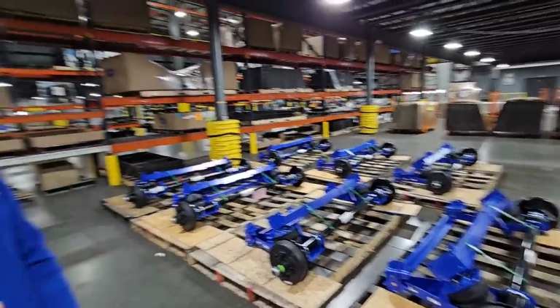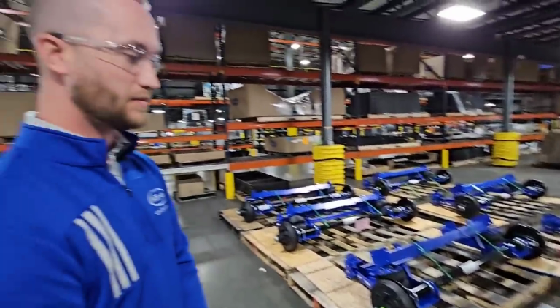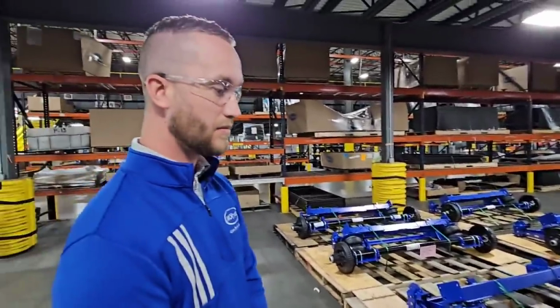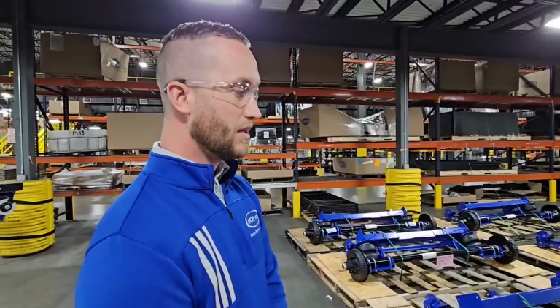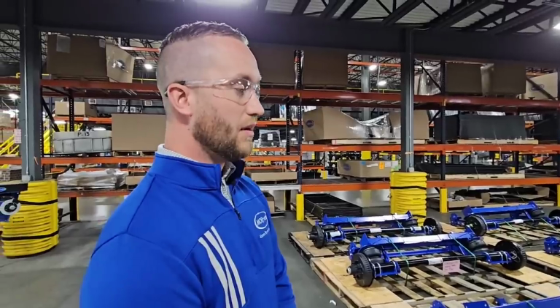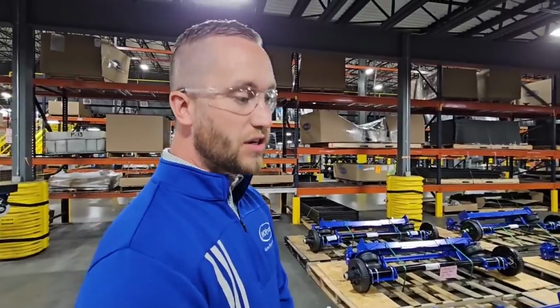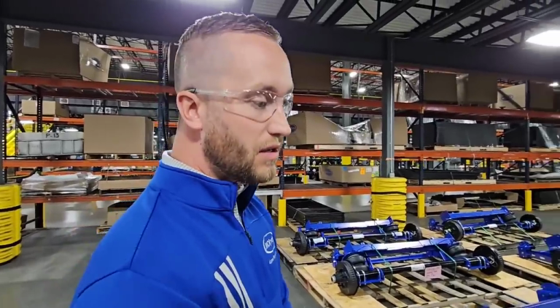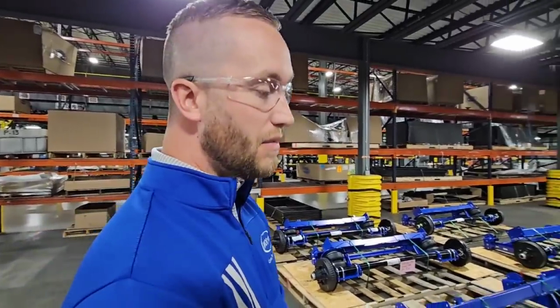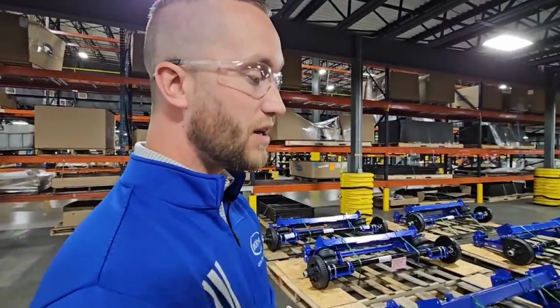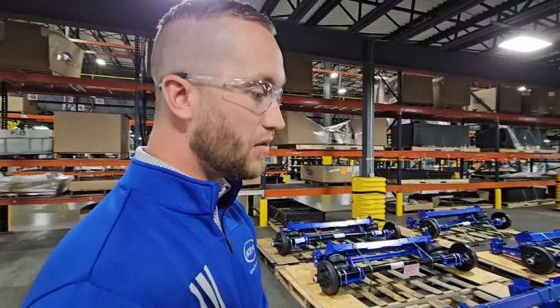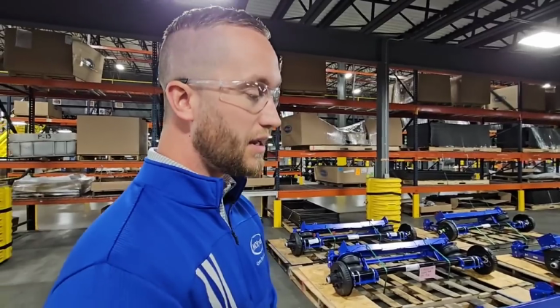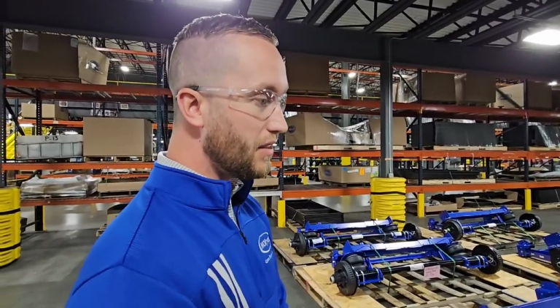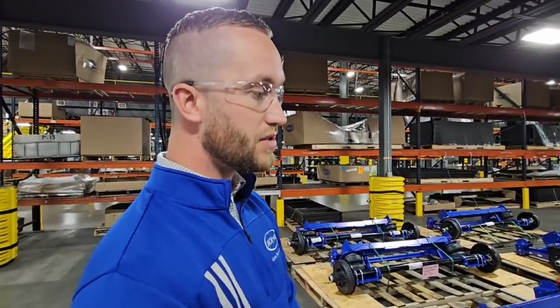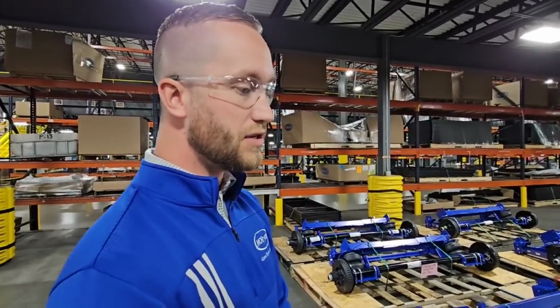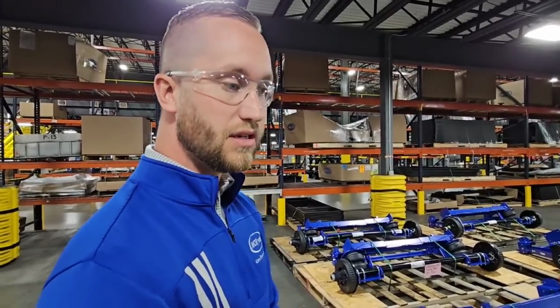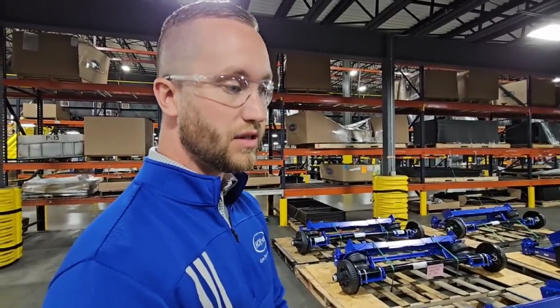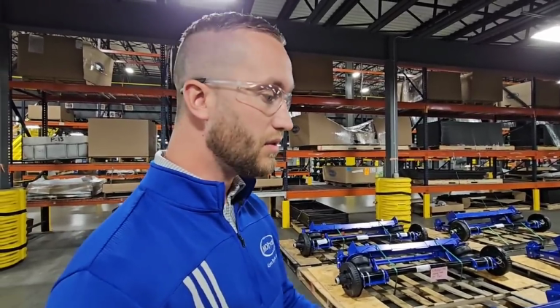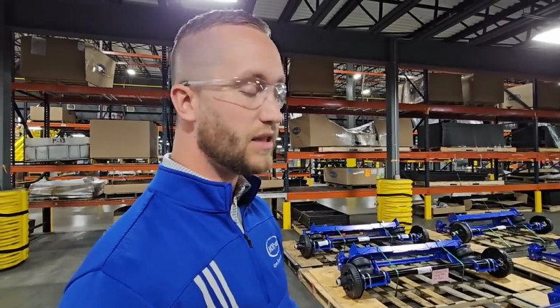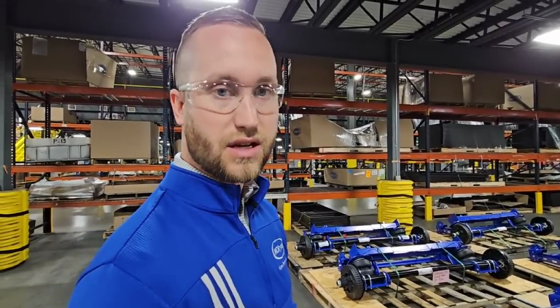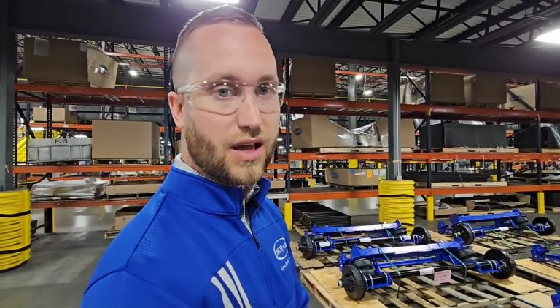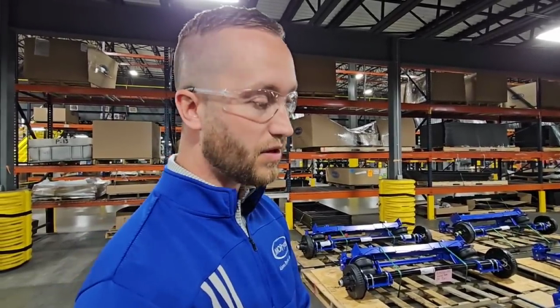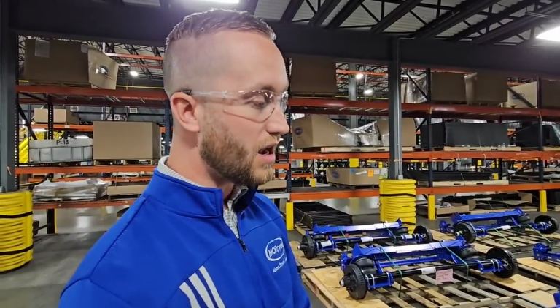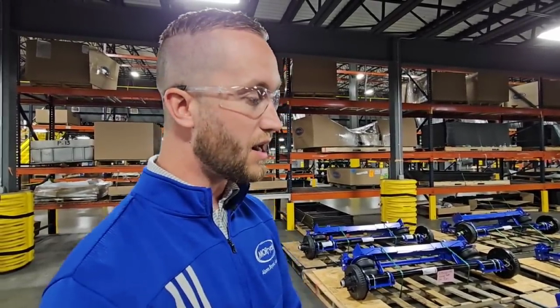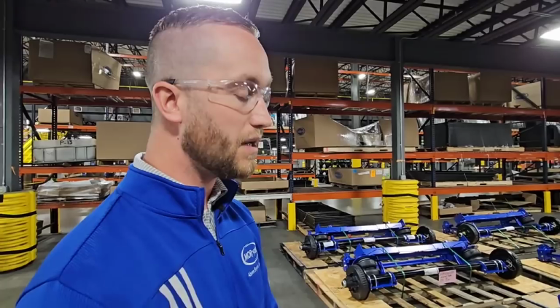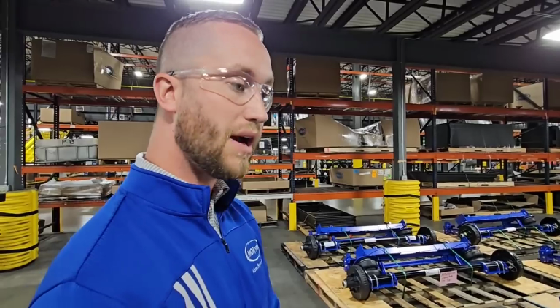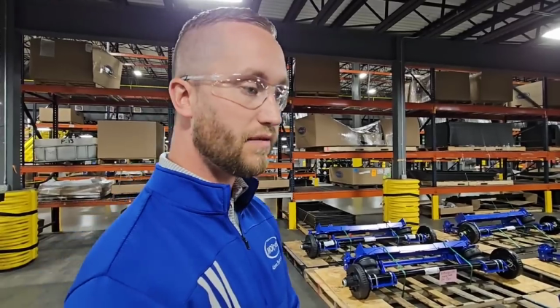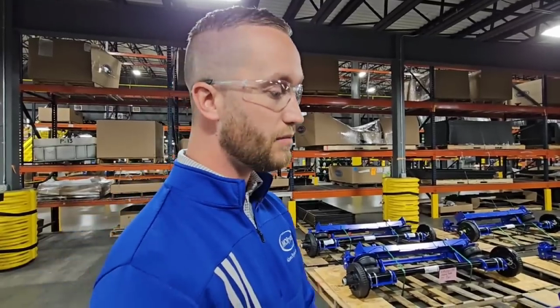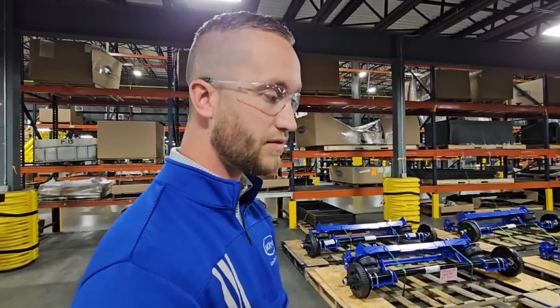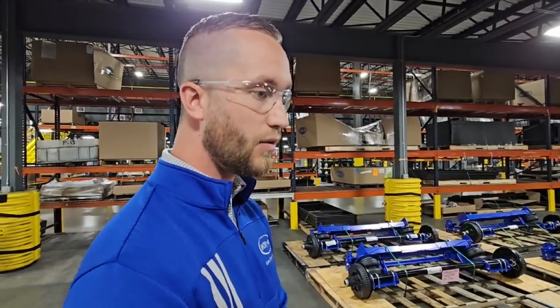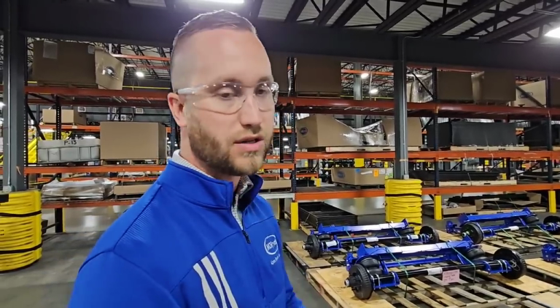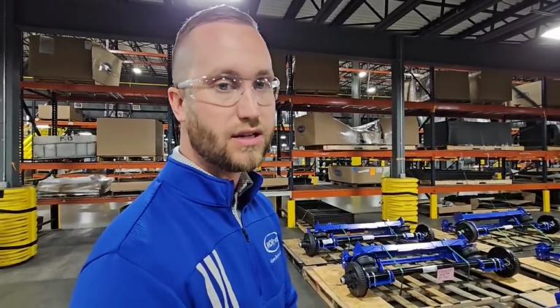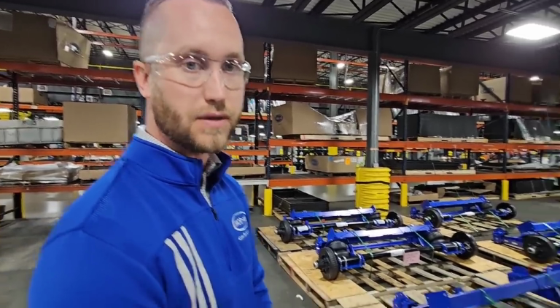Are you going to sell these aftermarket as well? We've talked about it. As of right now, not yet. There are some intricacies to the assembly and the installation on the aftermarket side. It might be in the future, but as of right now, we haven't worked on that to develop it.